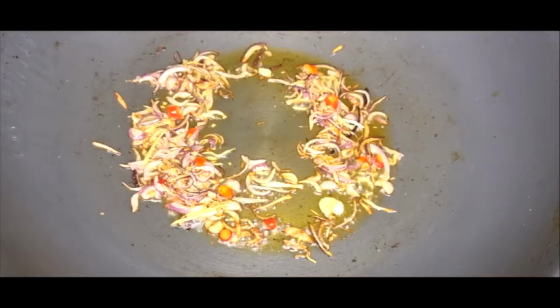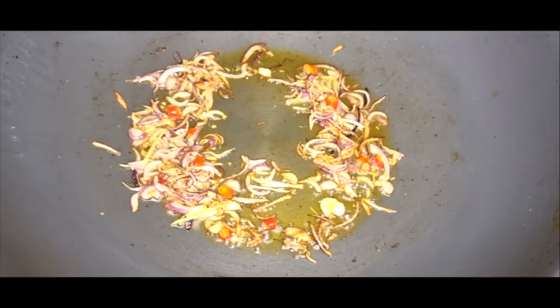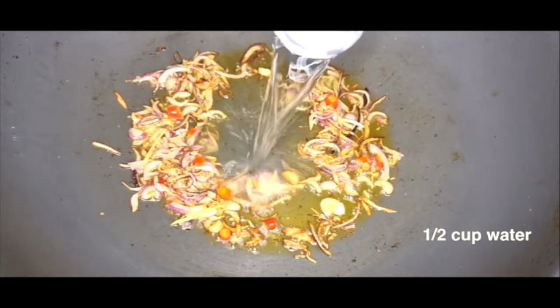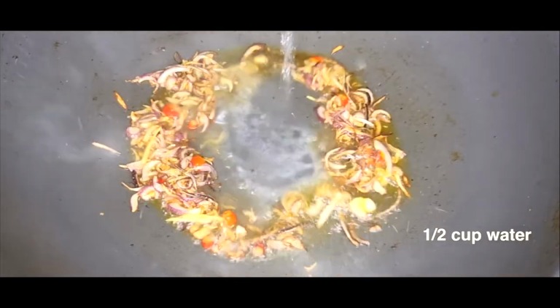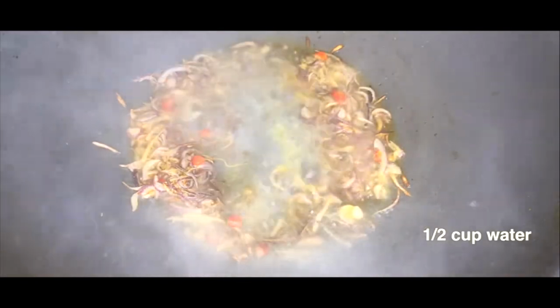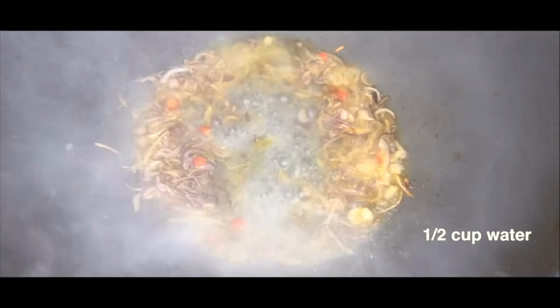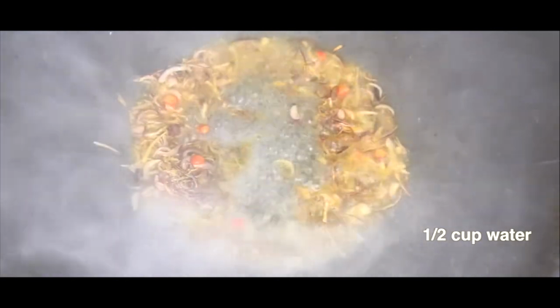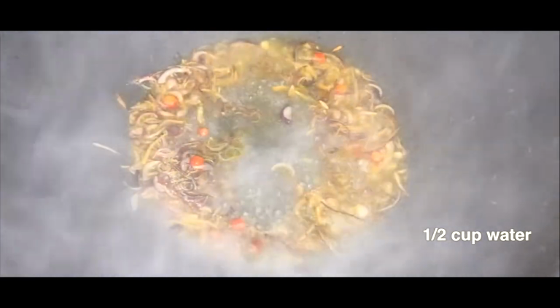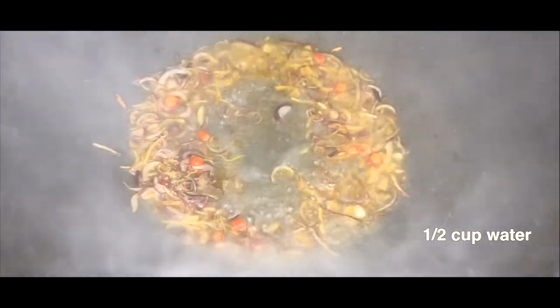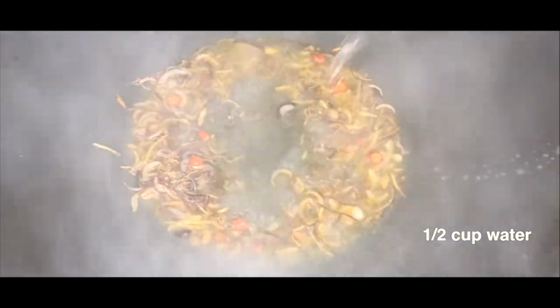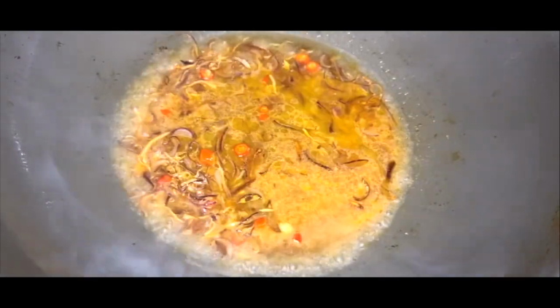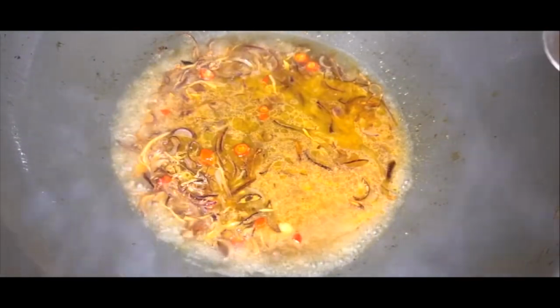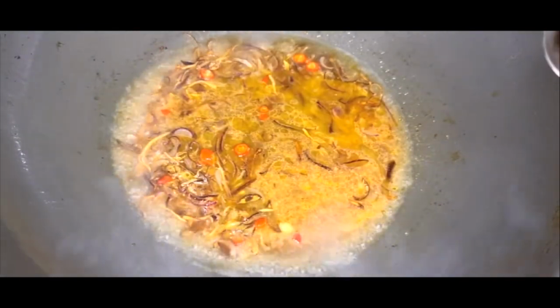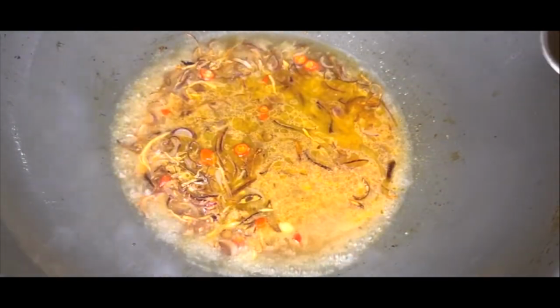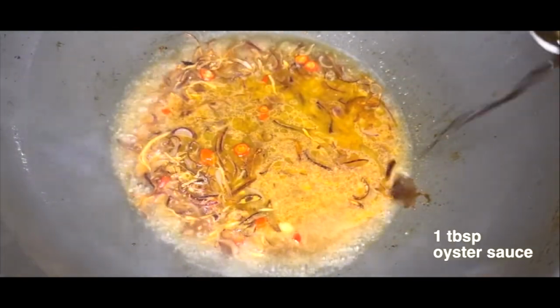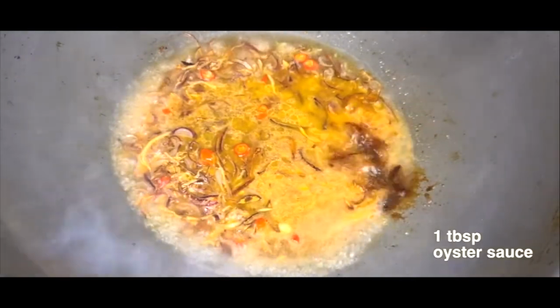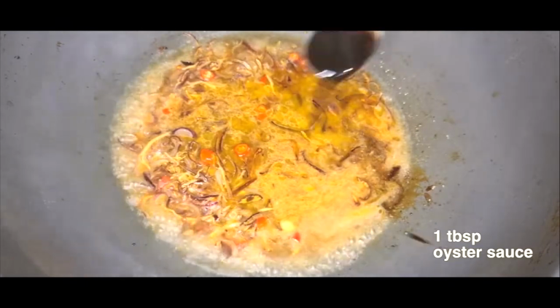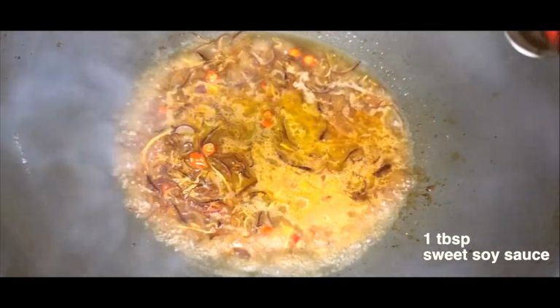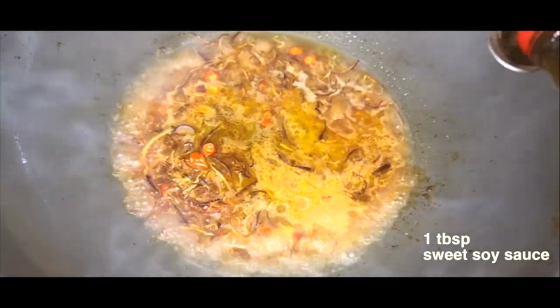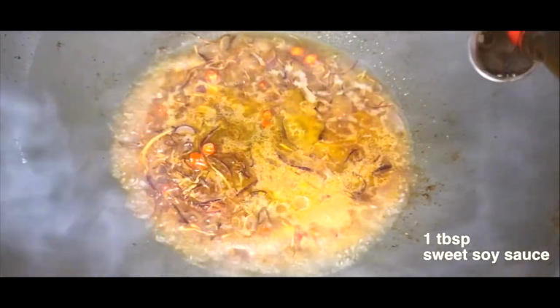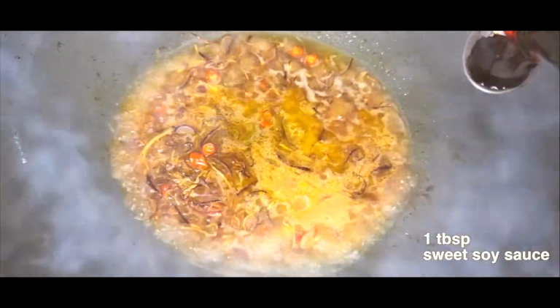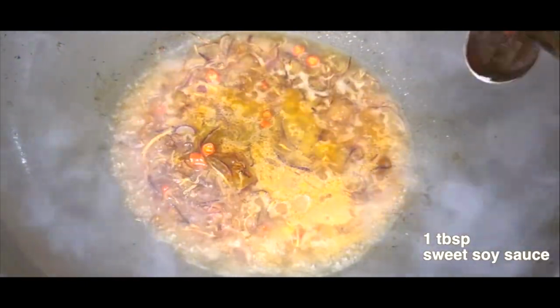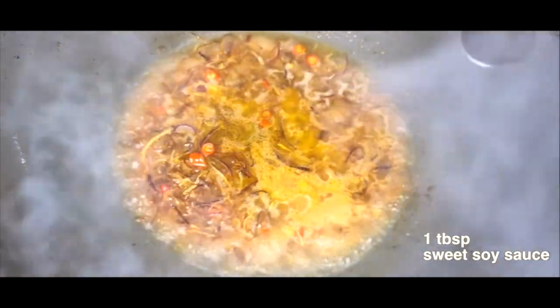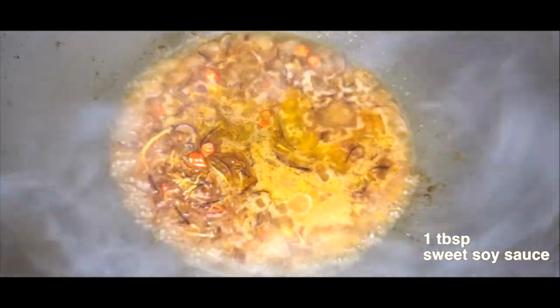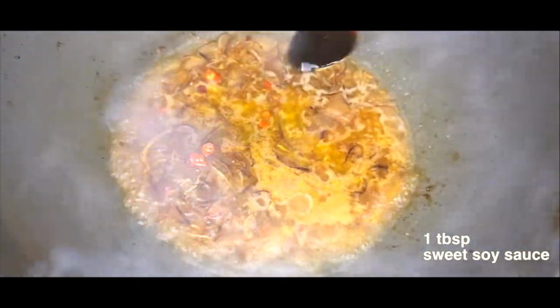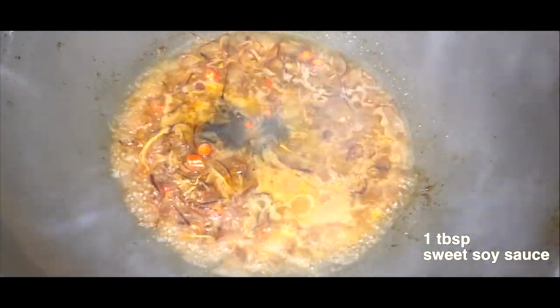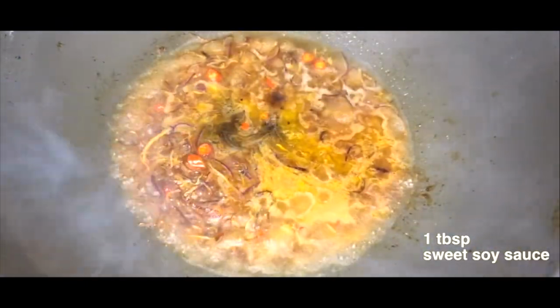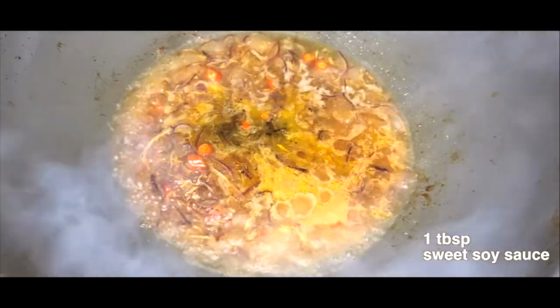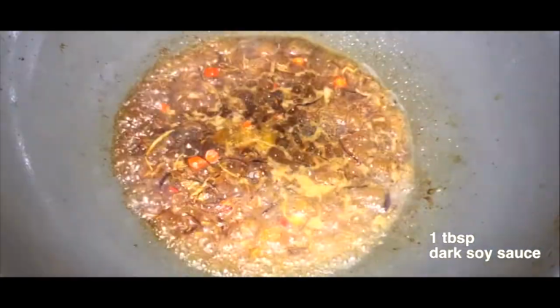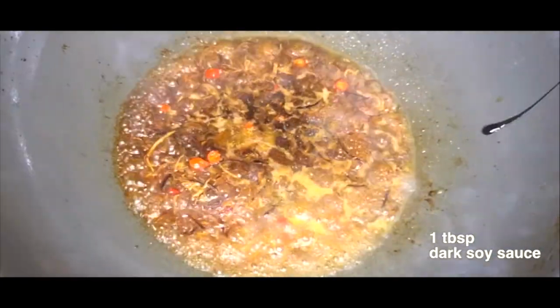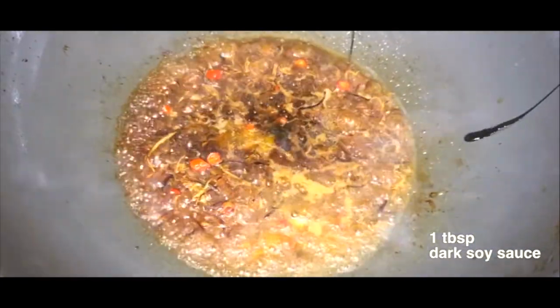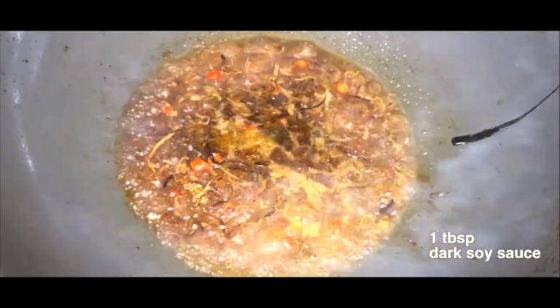Add half cup of water, then one tablespoon of oyster sauce, sweet soy sauce, dark soy sauce — and voila!